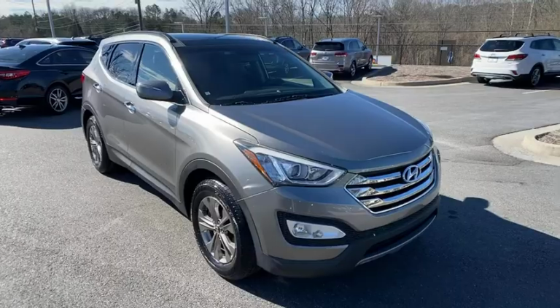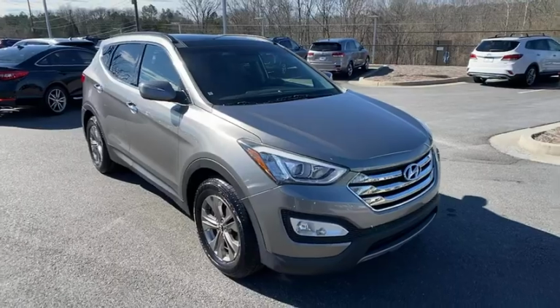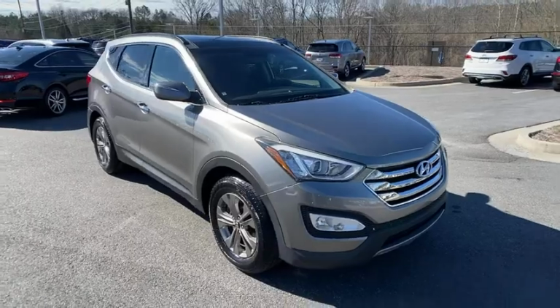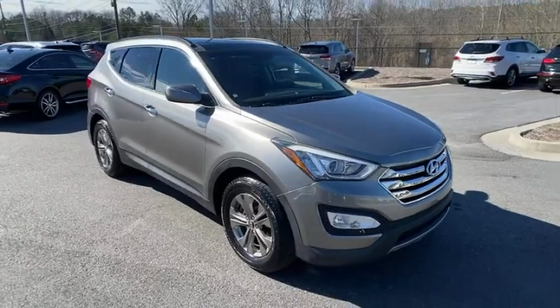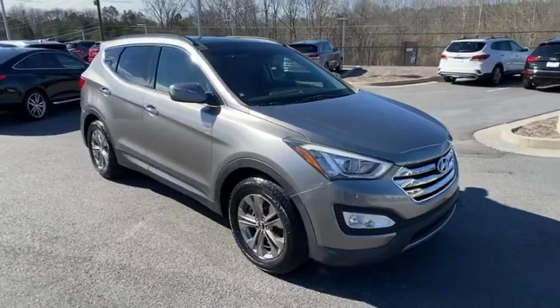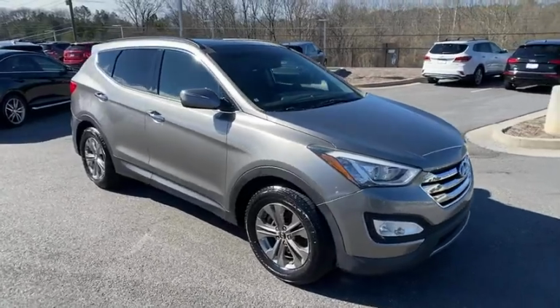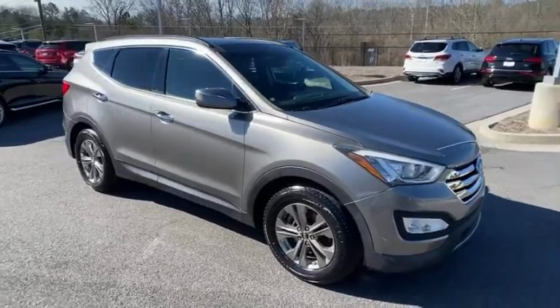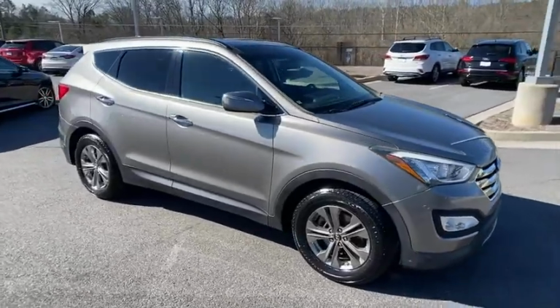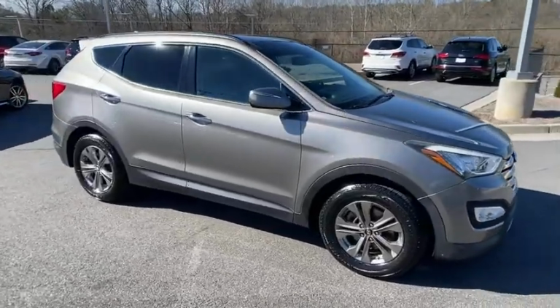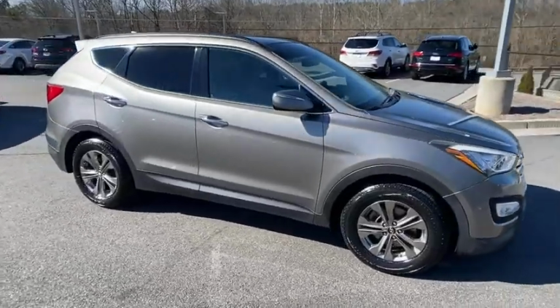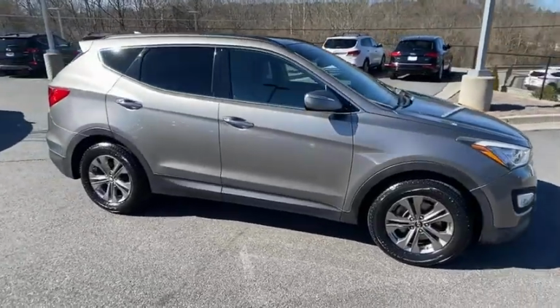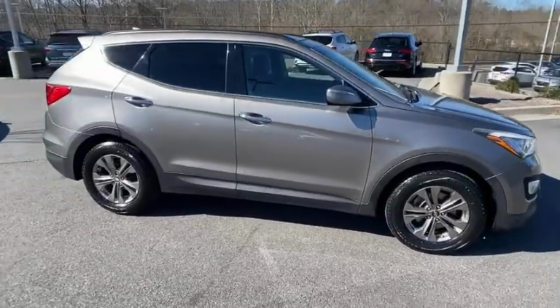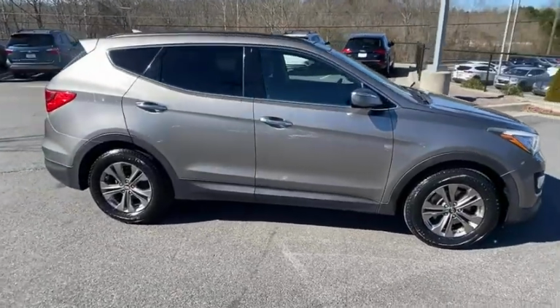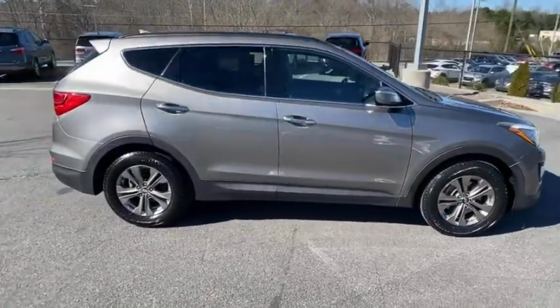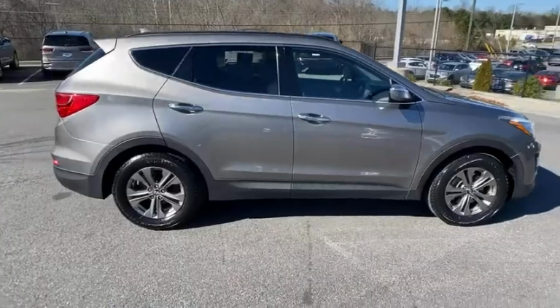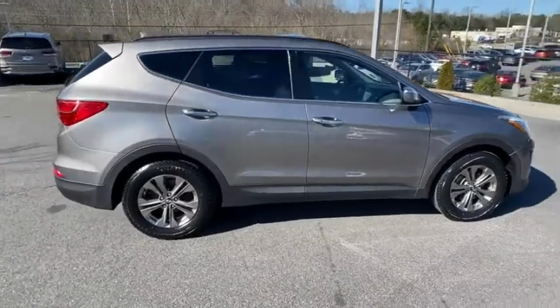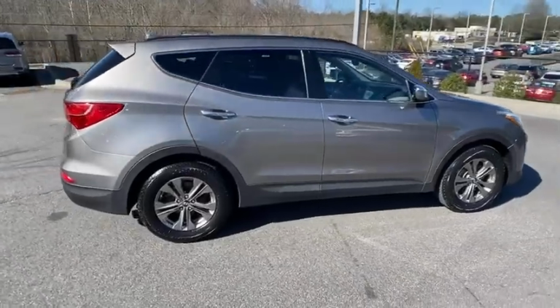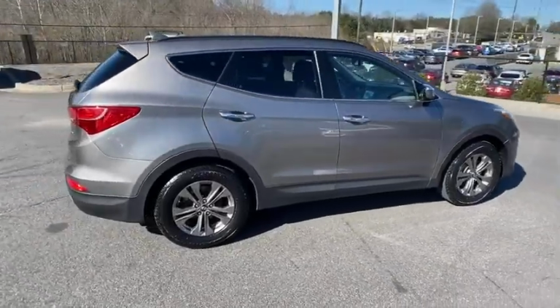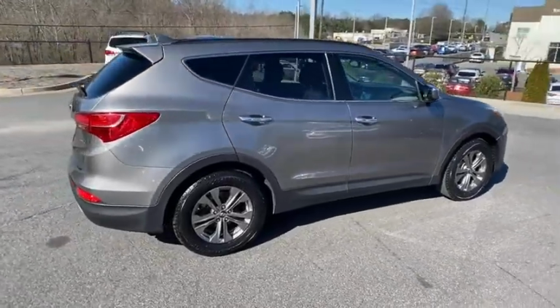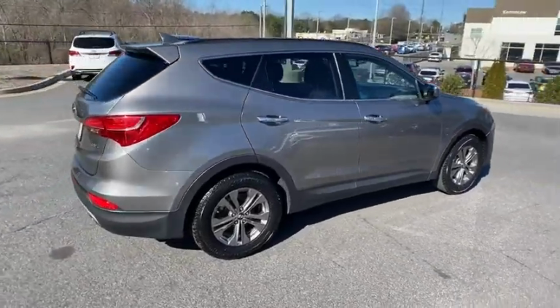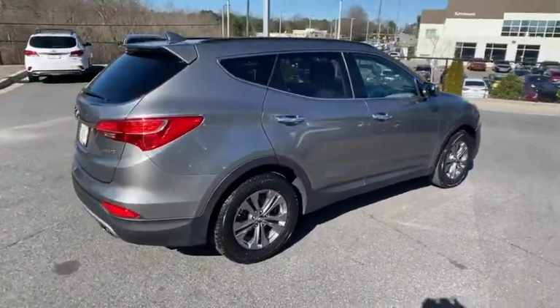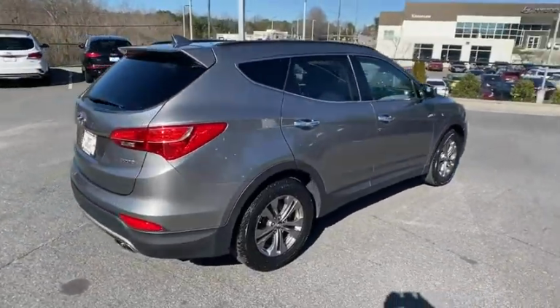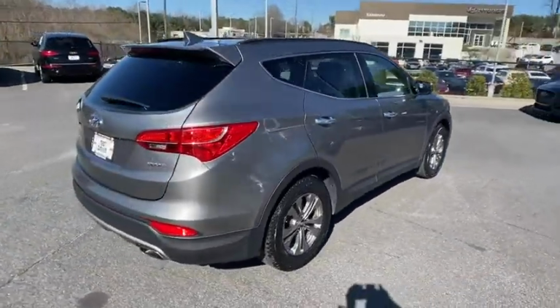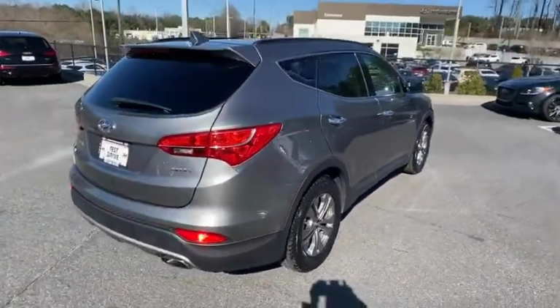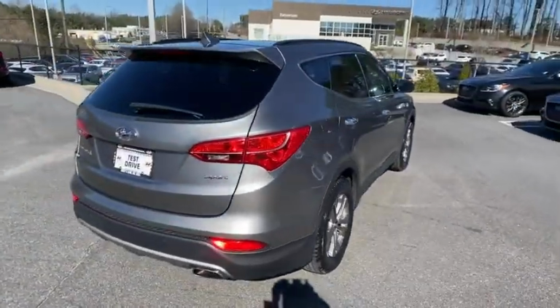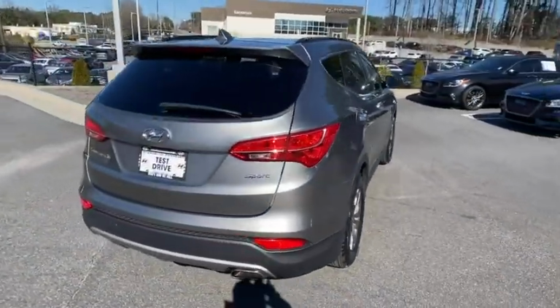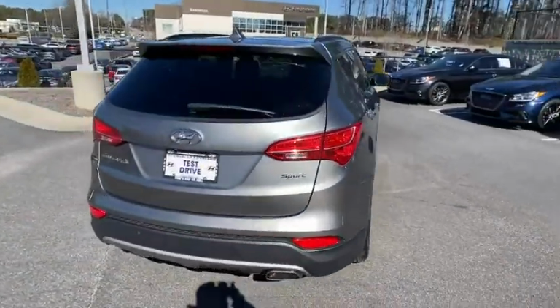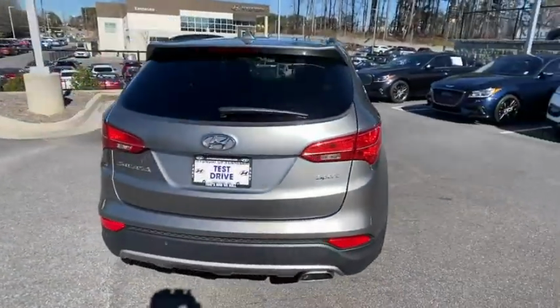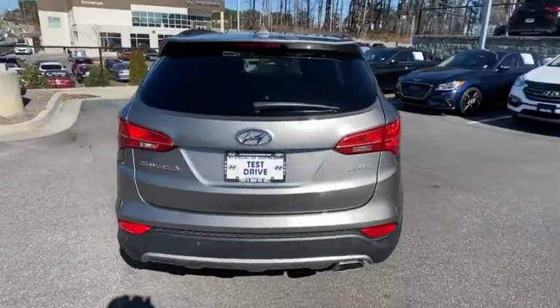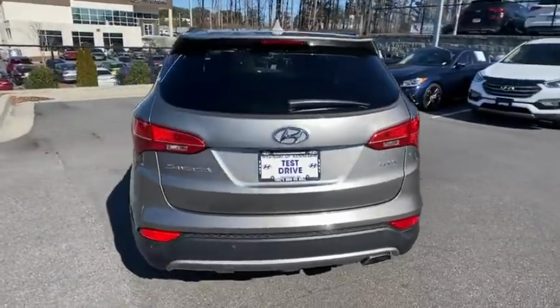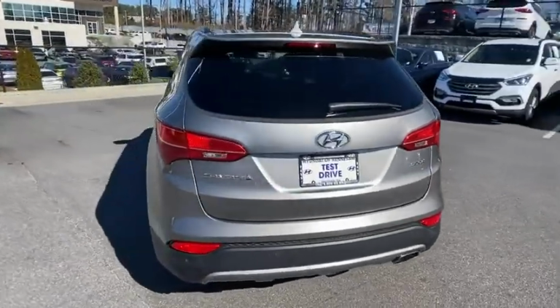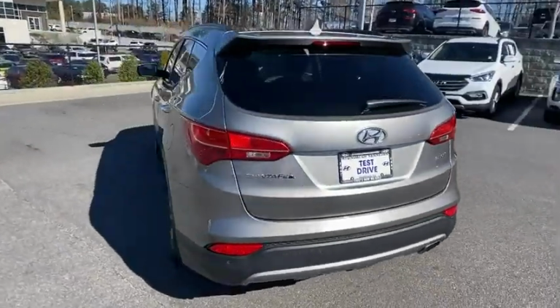We are pleased to show you the 2014 Hyundai Santa Fe — style, quality, performance, value. Need we say more? This vehicle has less than 90,000 miles.